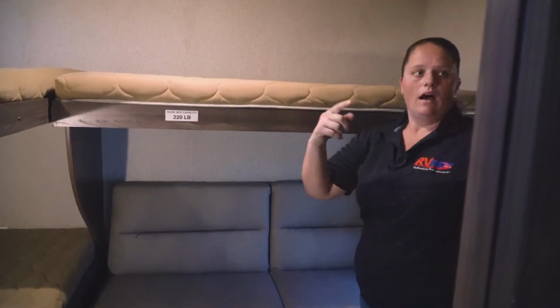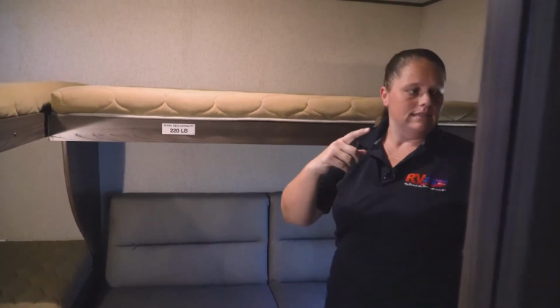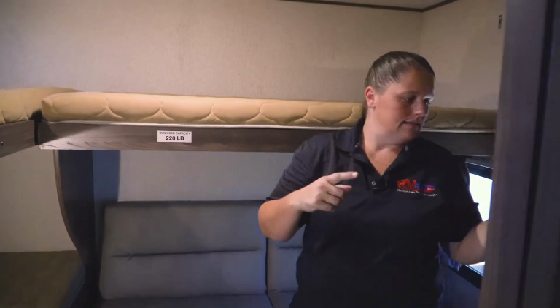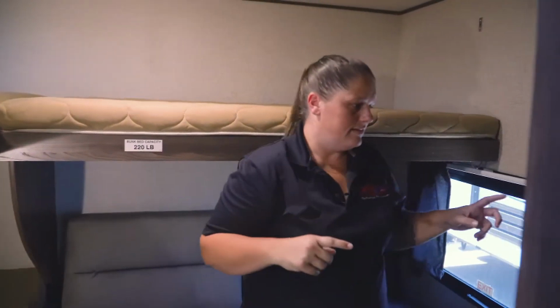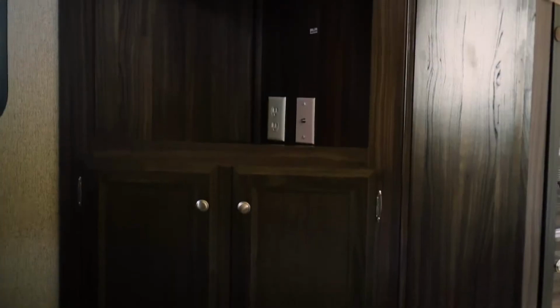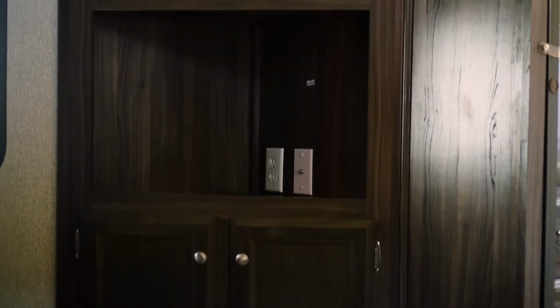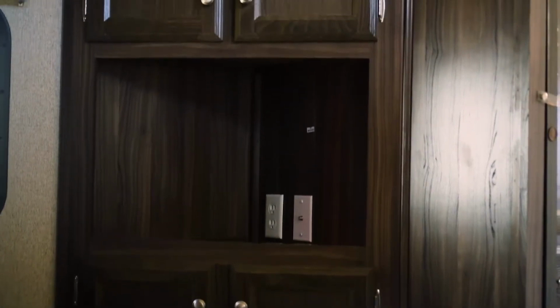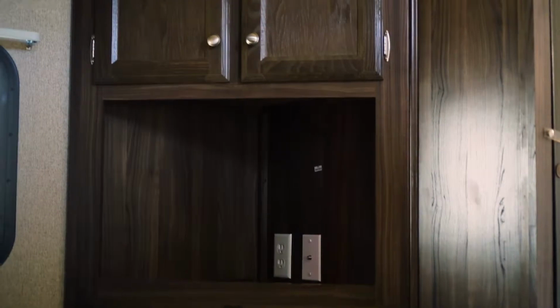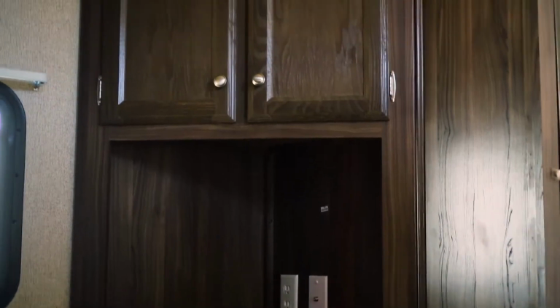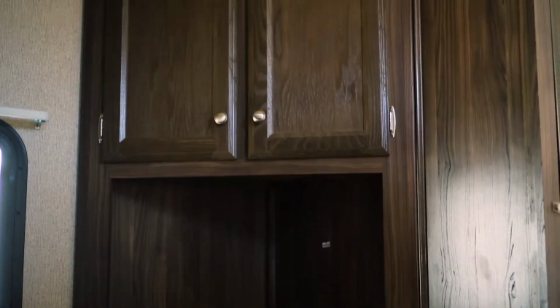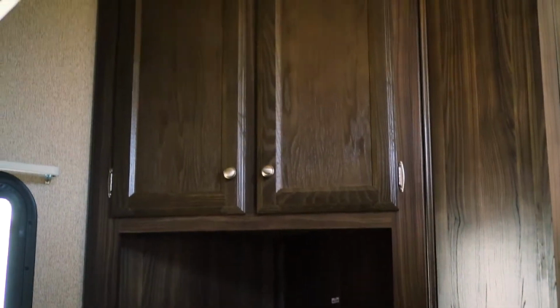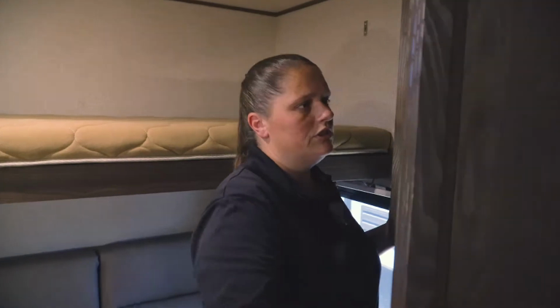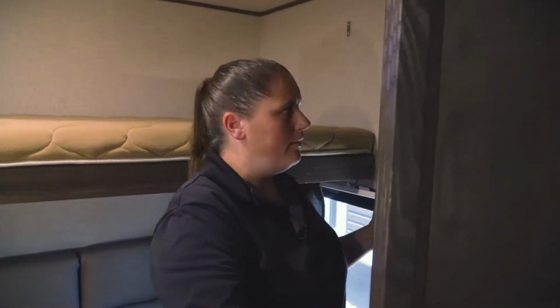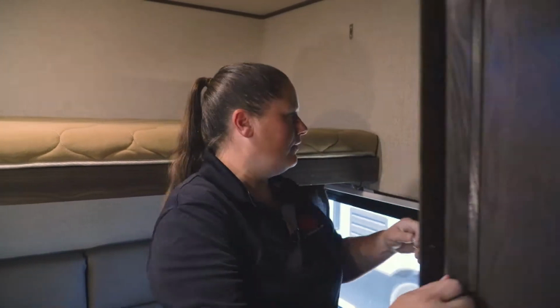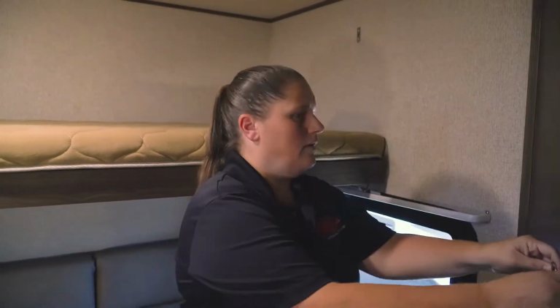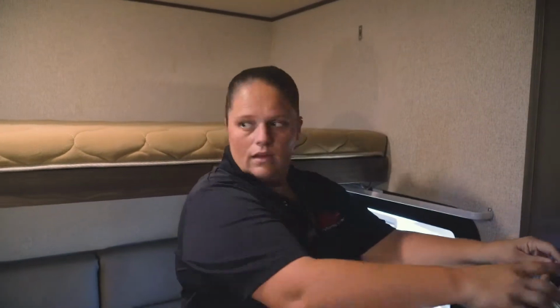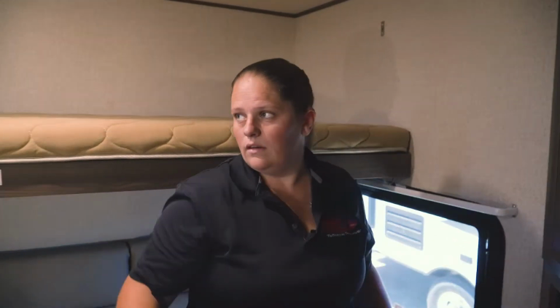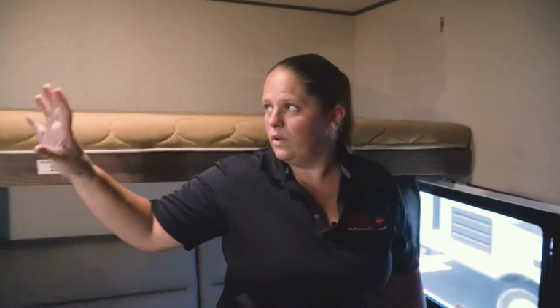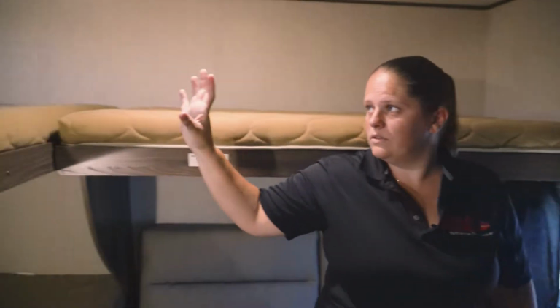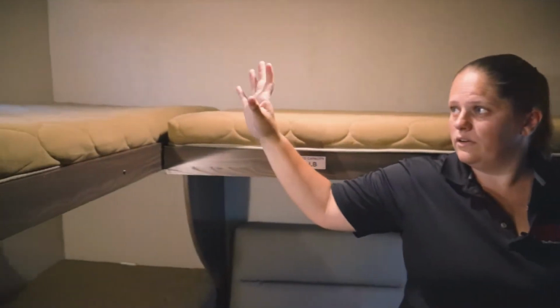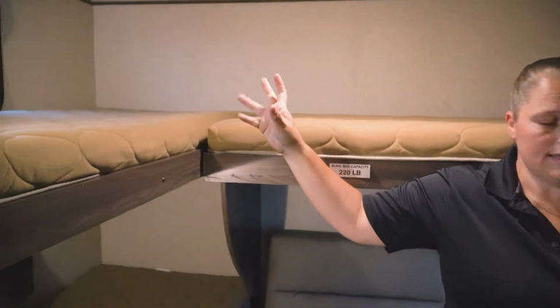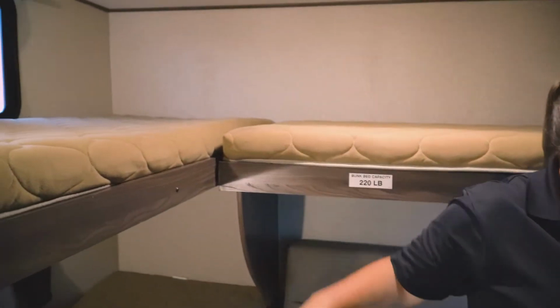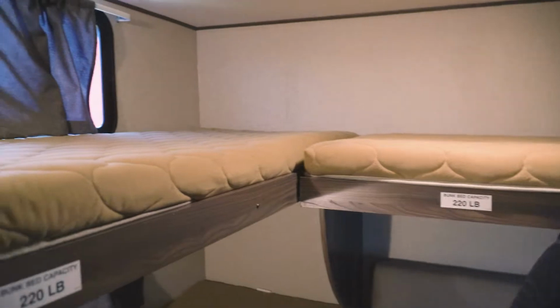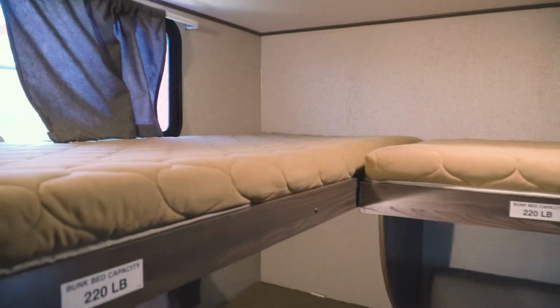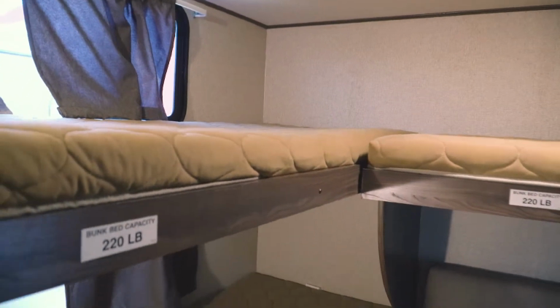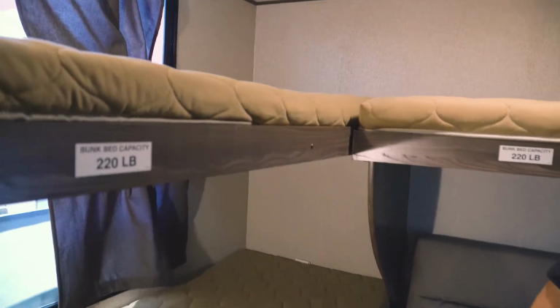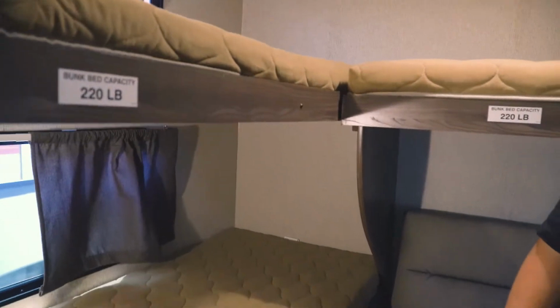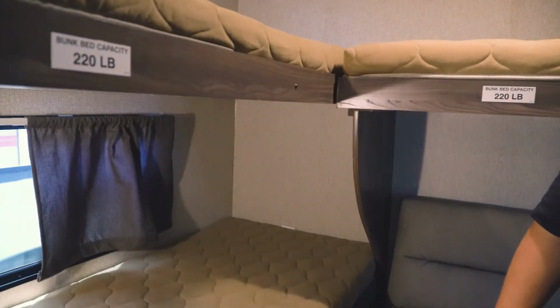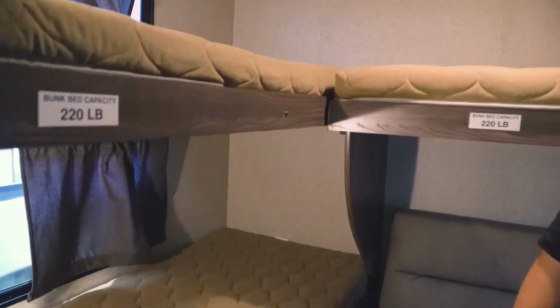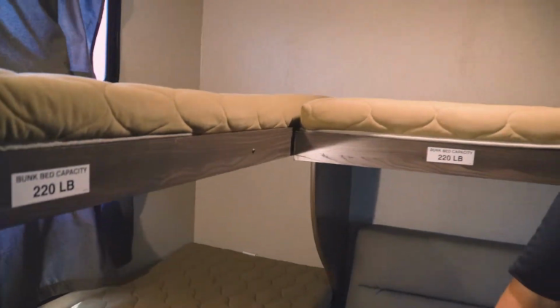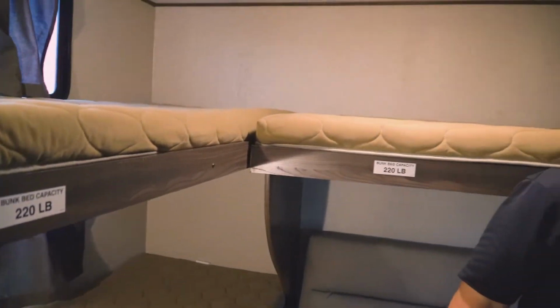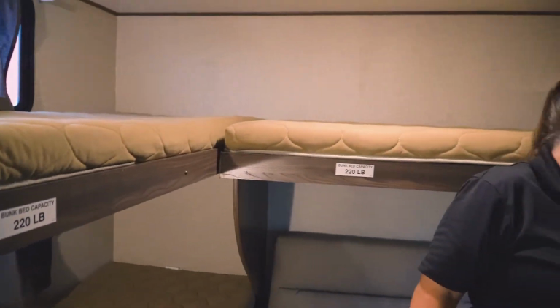On this side is going to be set up for a TV, and then you'll have your storage above, and then your windows on your right side, windows on your left side, and also your emergency exits.